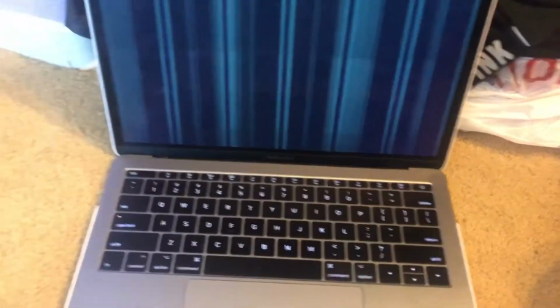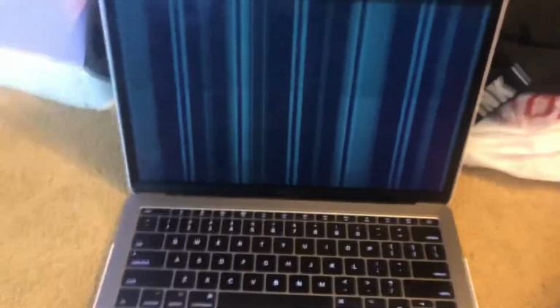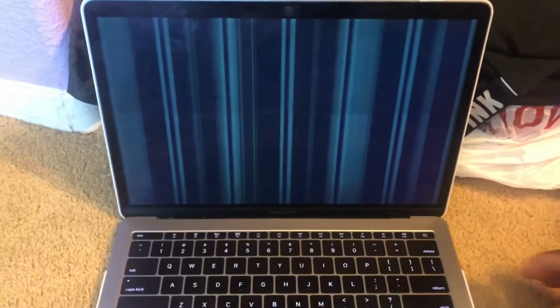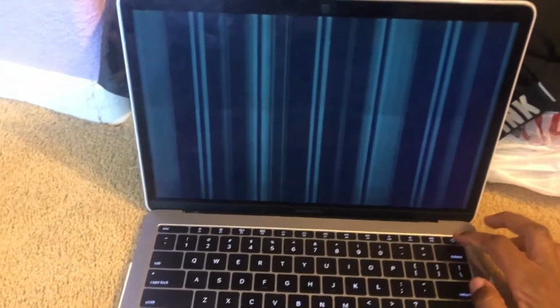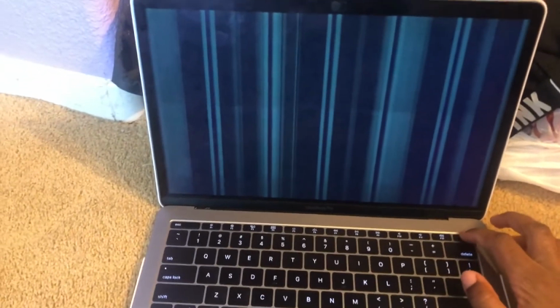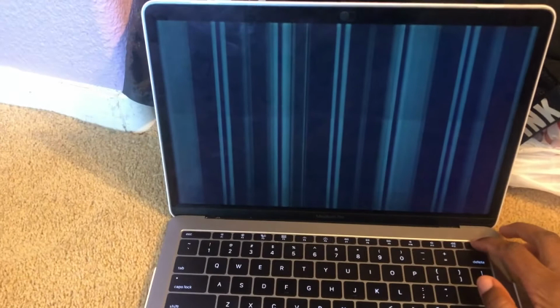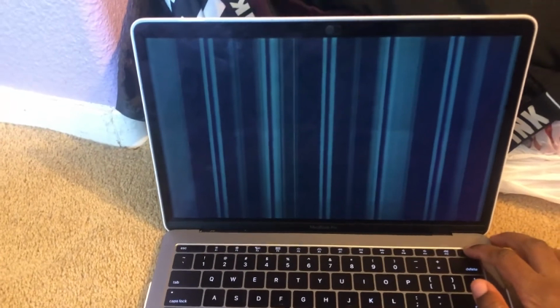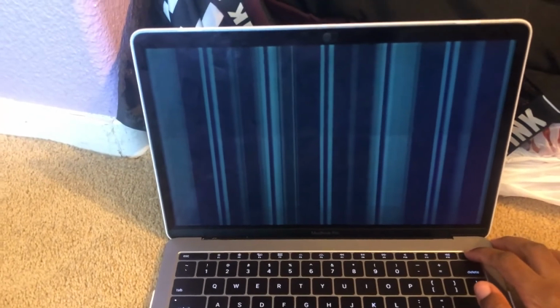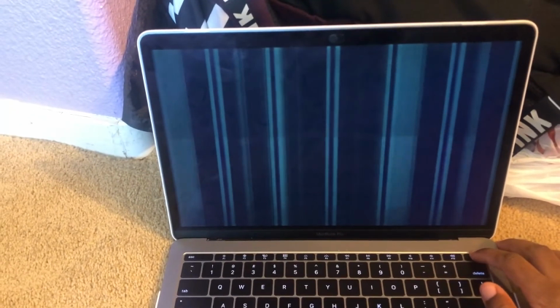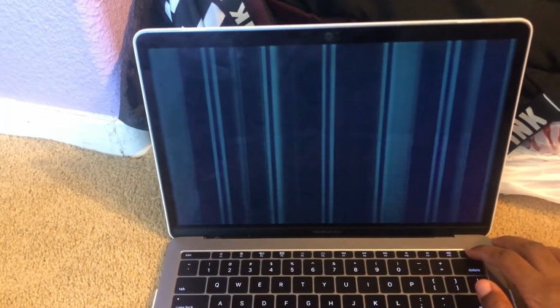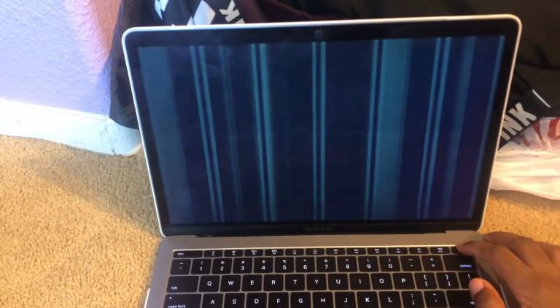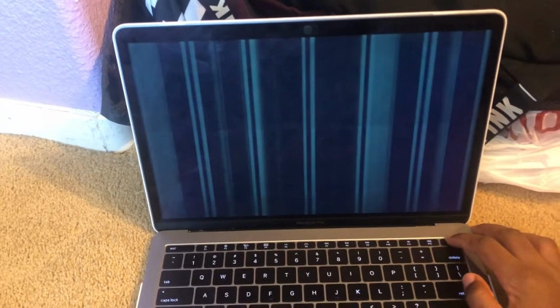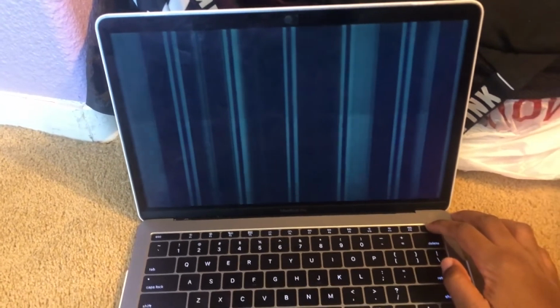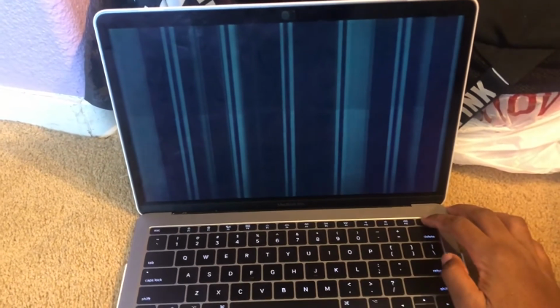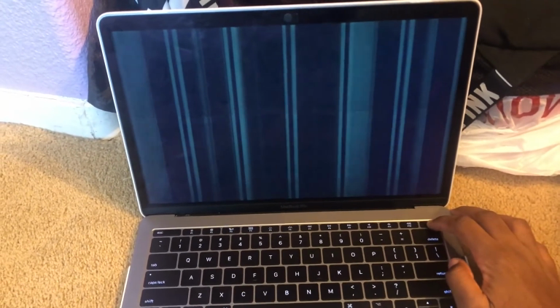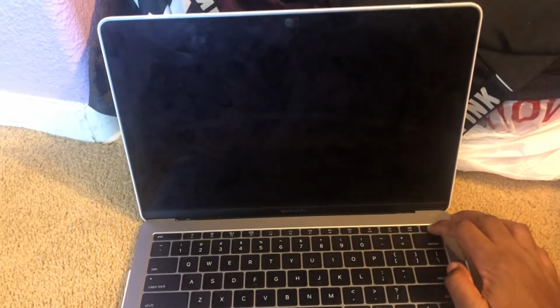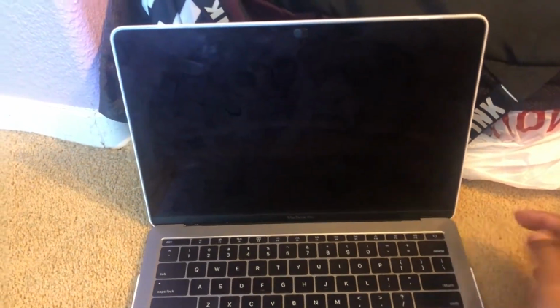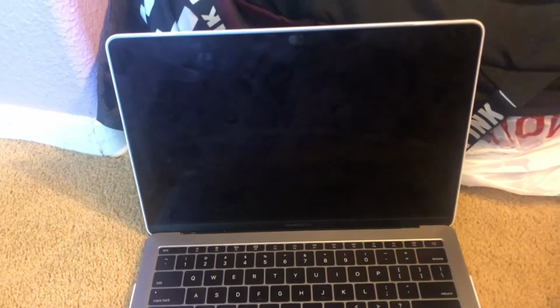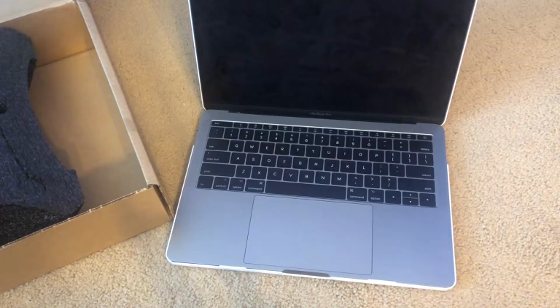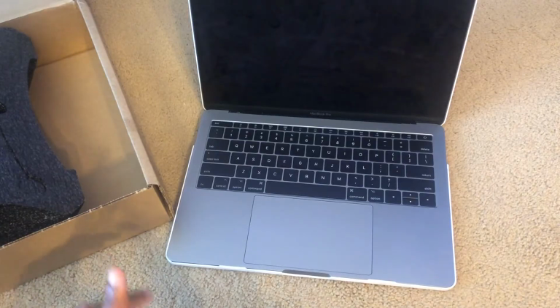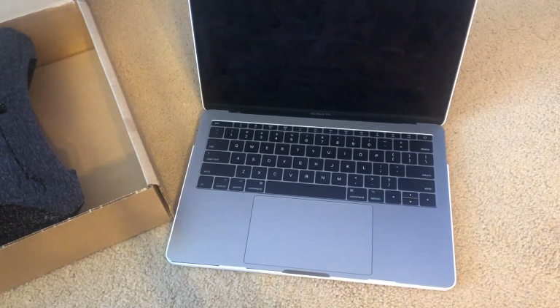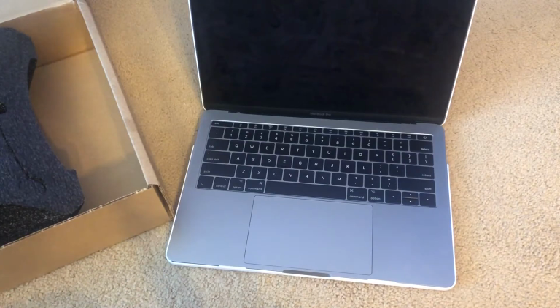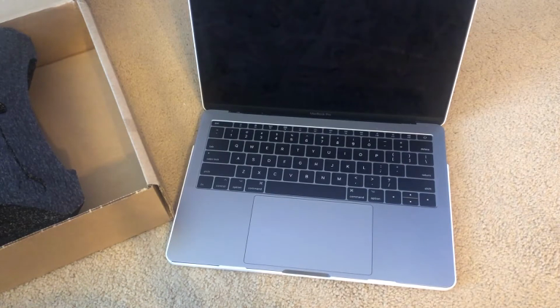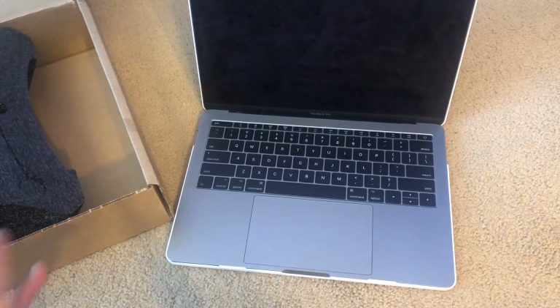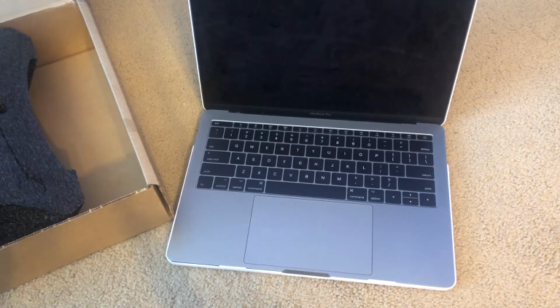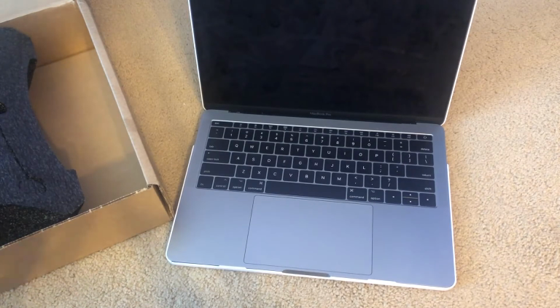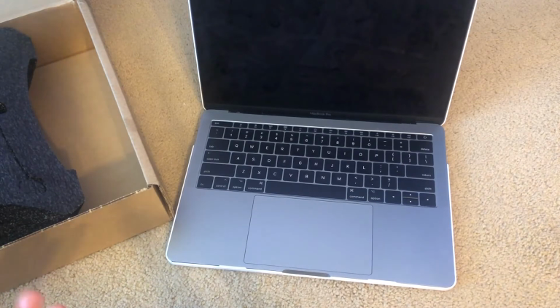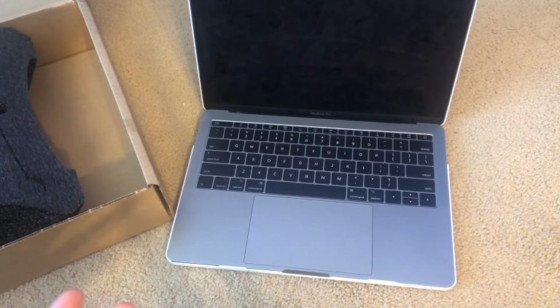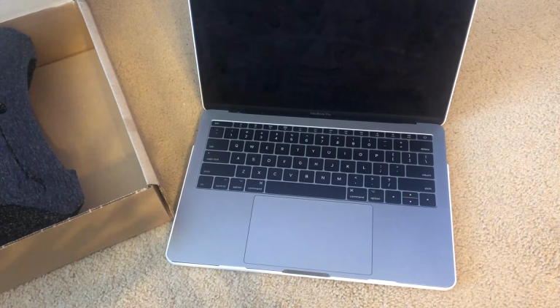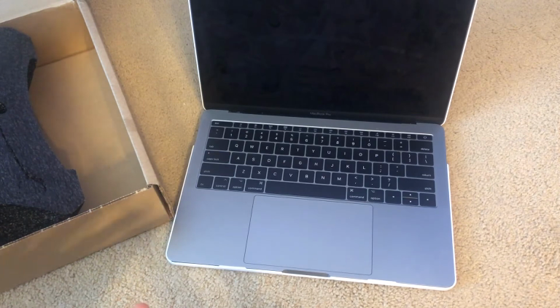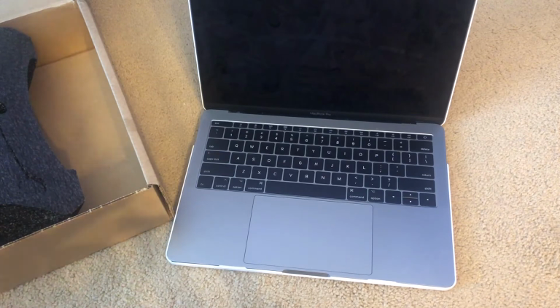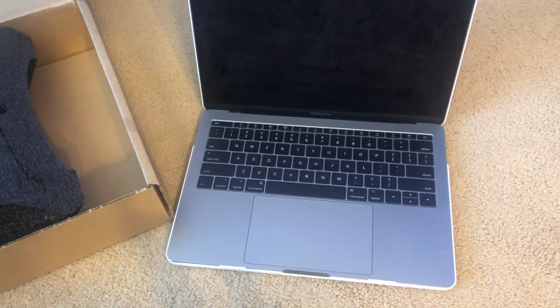Here's my computer right now. First thing I'm going to do is just turn it off. Also, before you turn off your computer and do anything, make sure you back up your computer so you don't lose anything important.